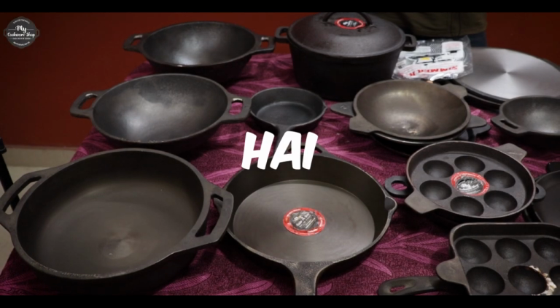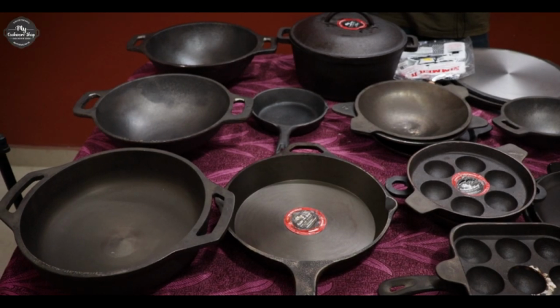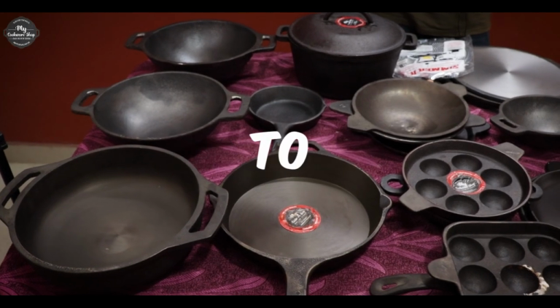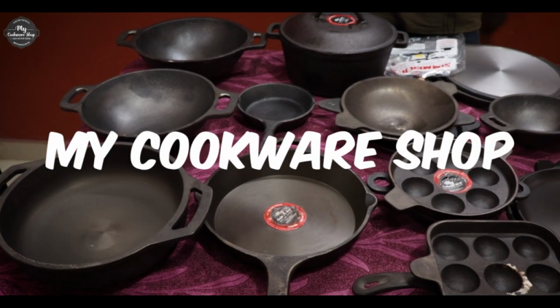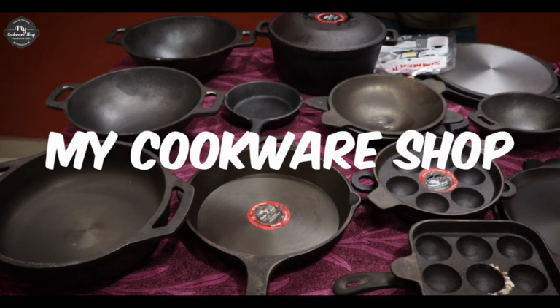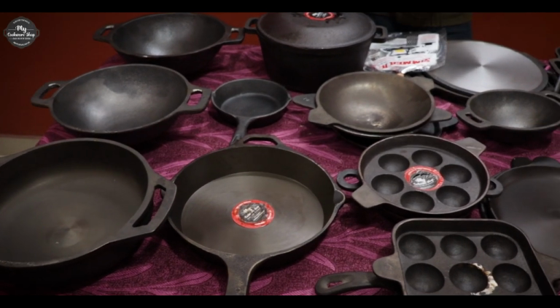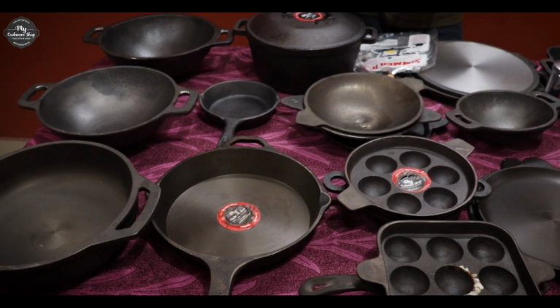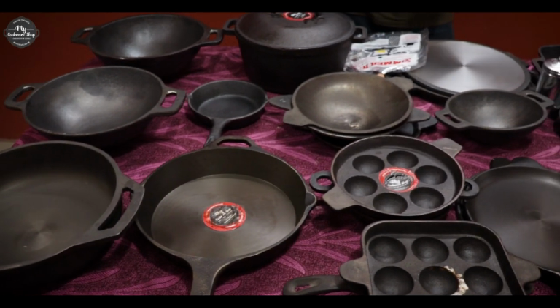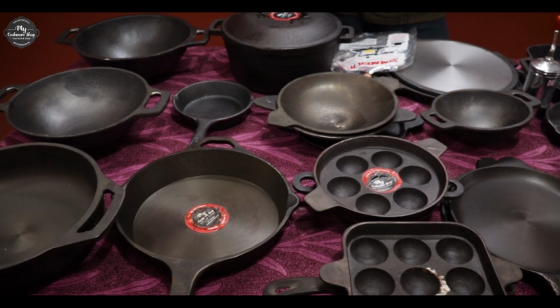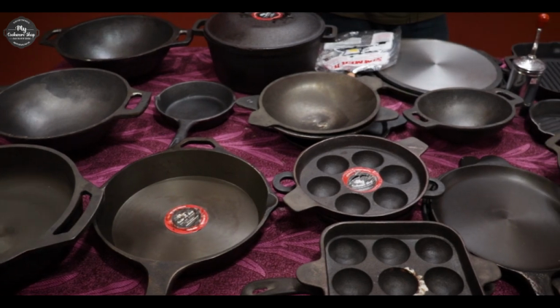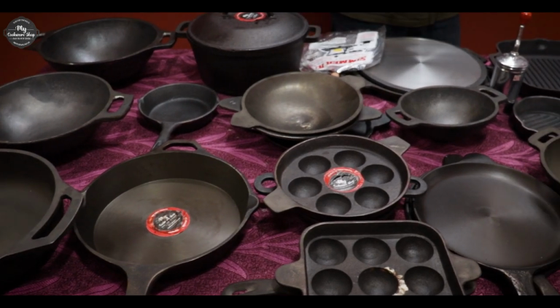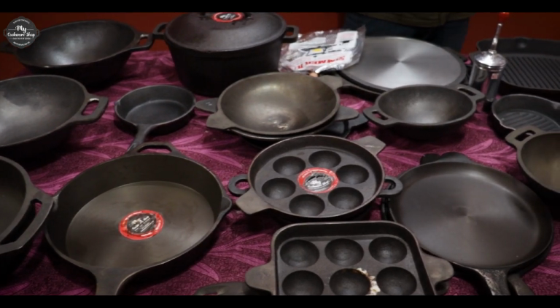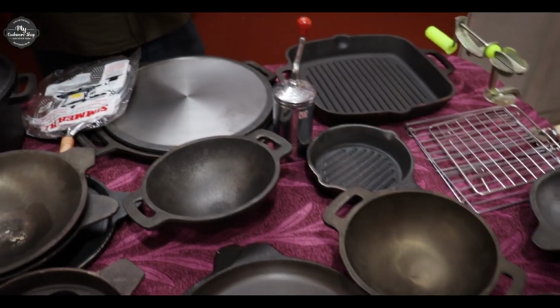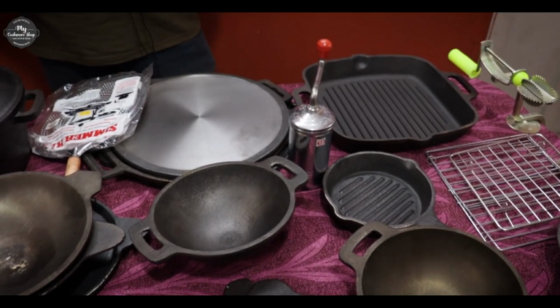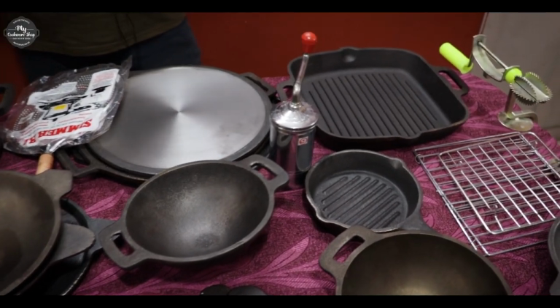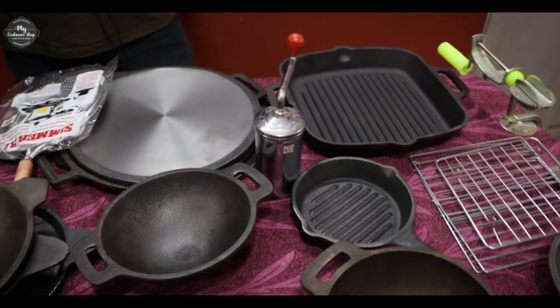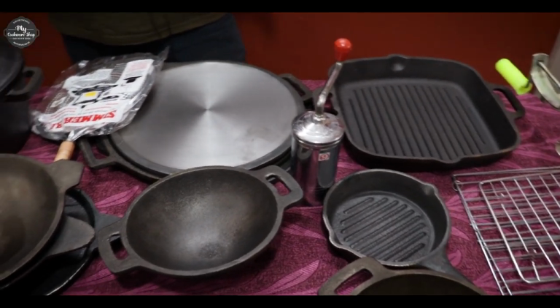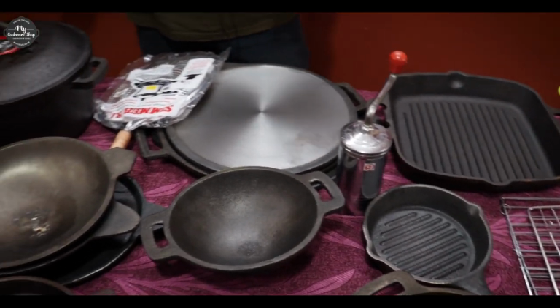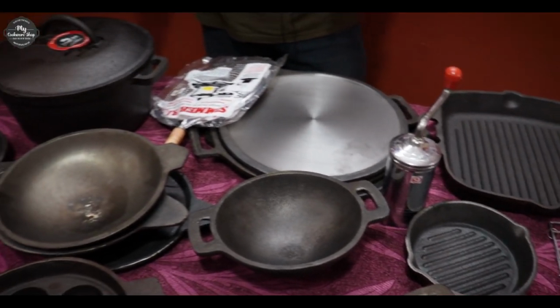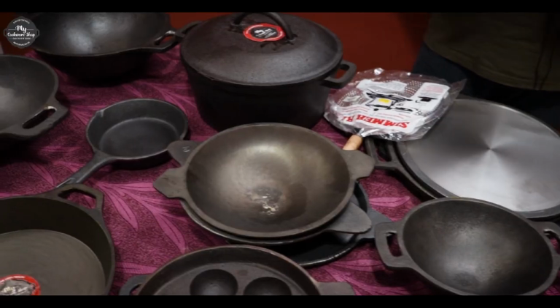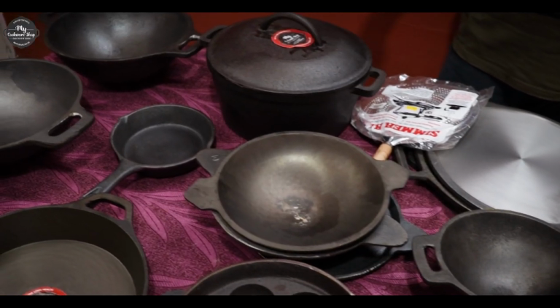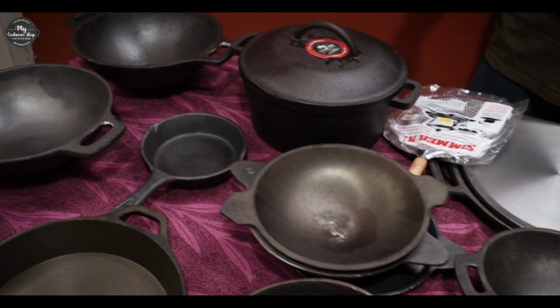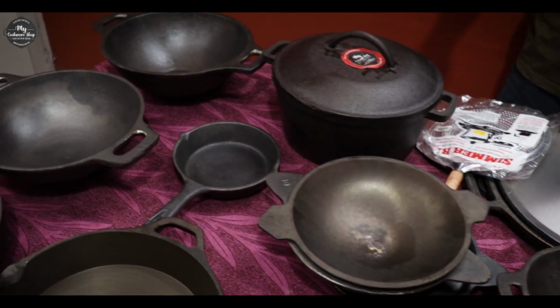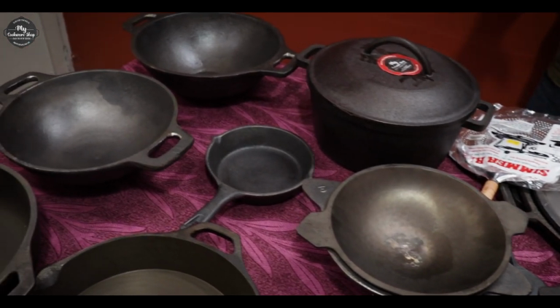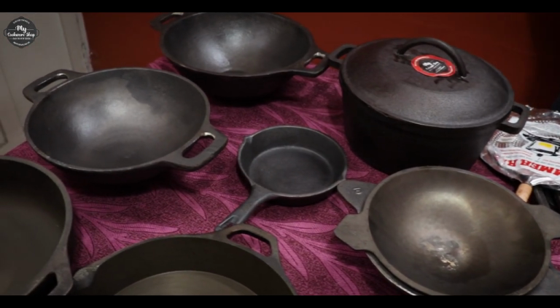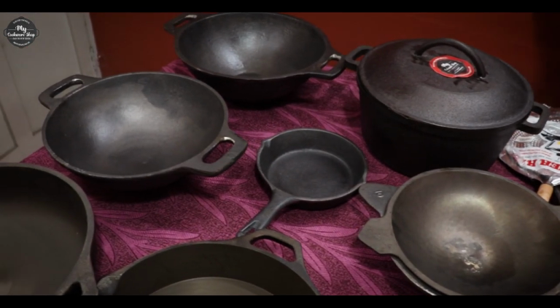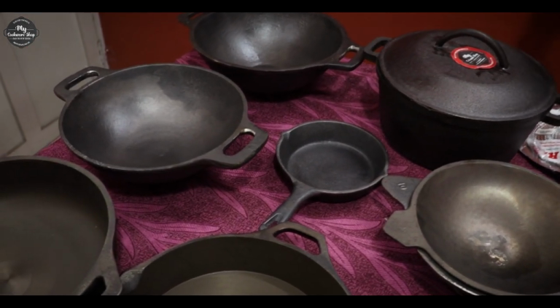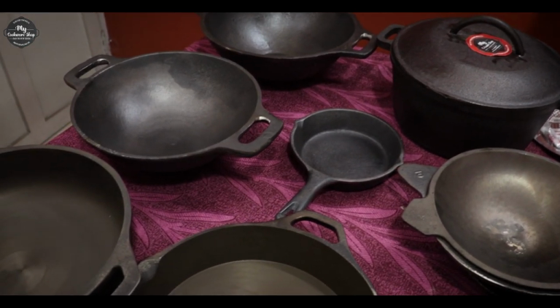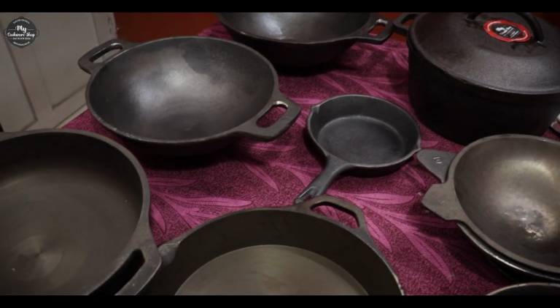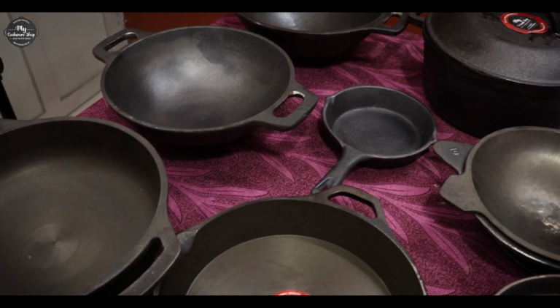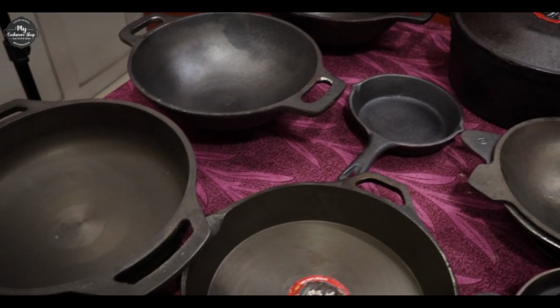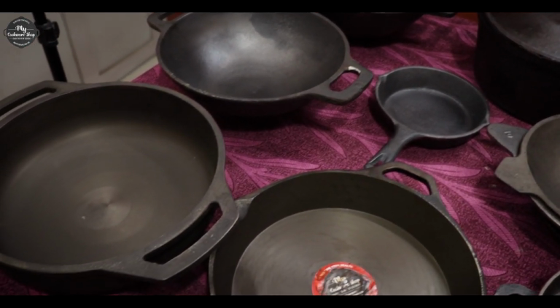Hi, welcome to myCooker's shop. Now we are going to take a look at cast iron products. They are all major products. They are very quality, very strong products.